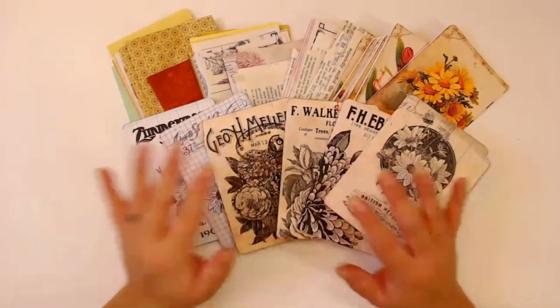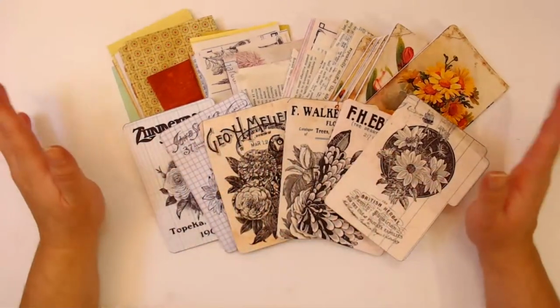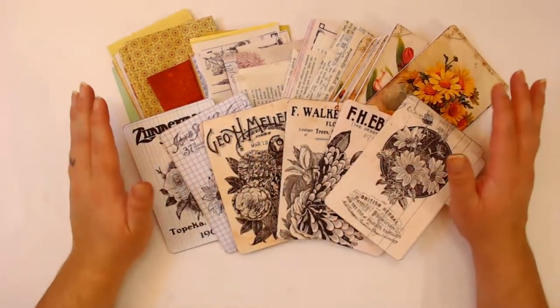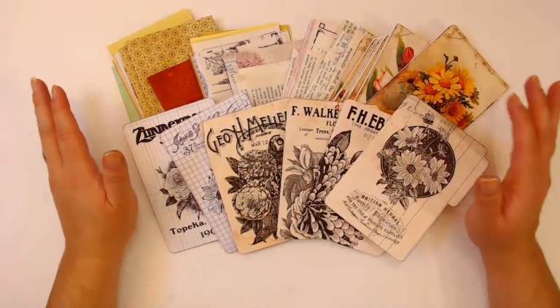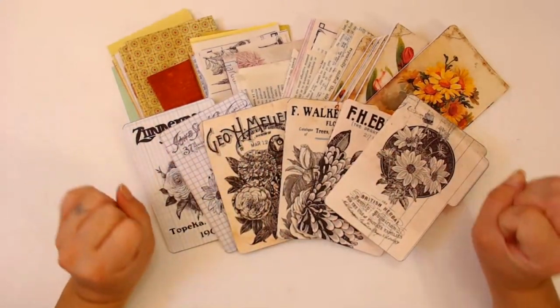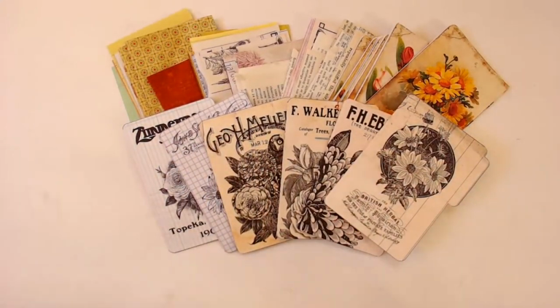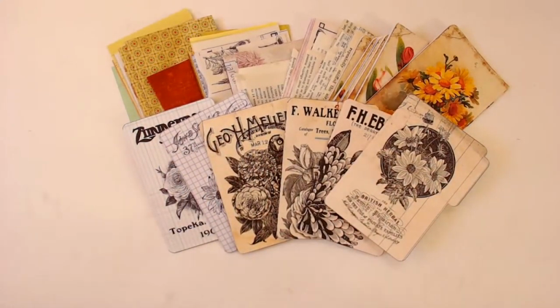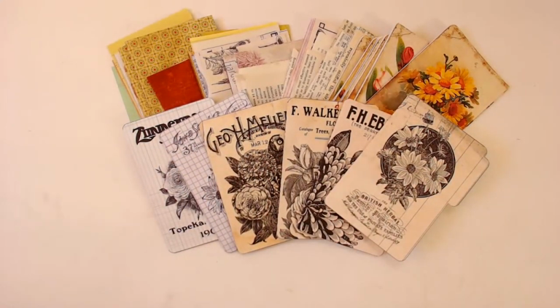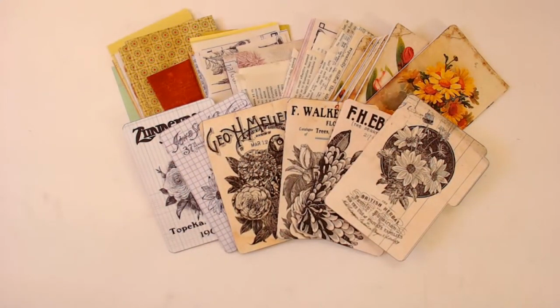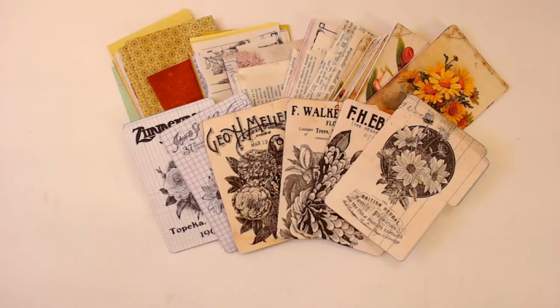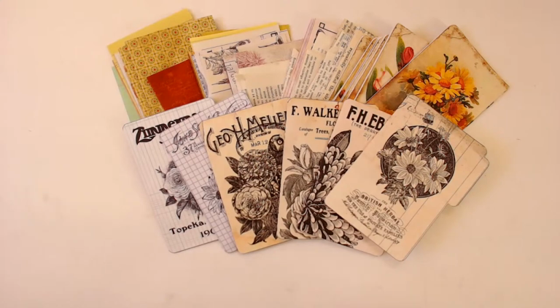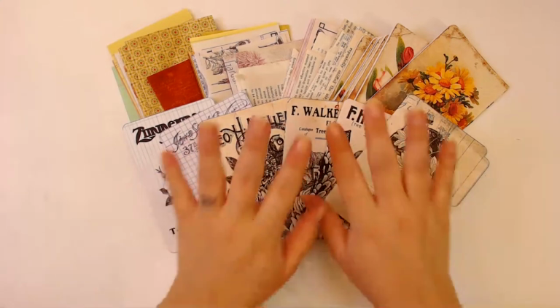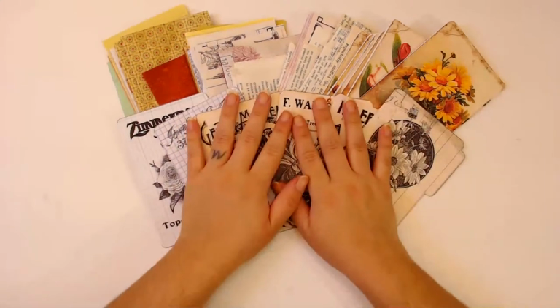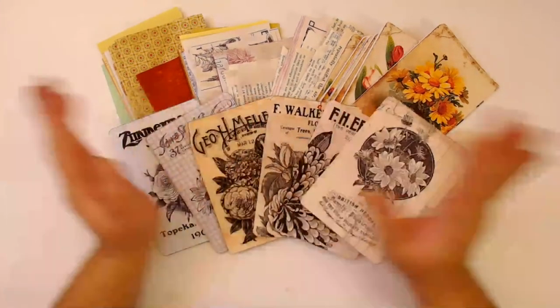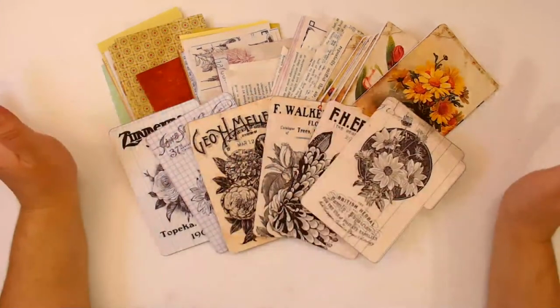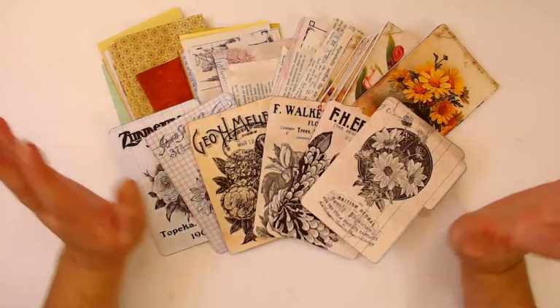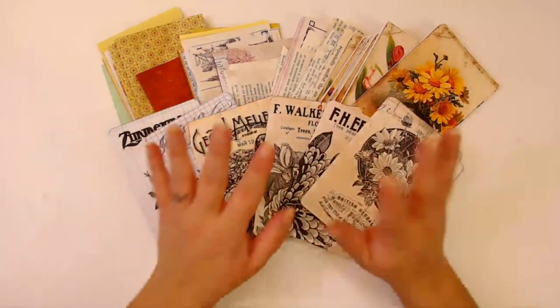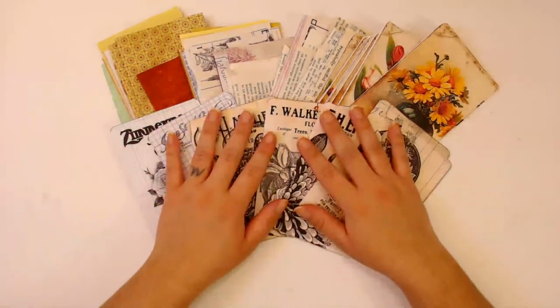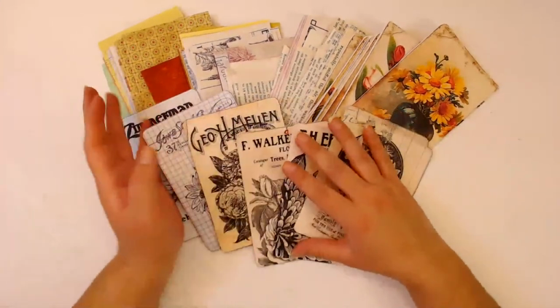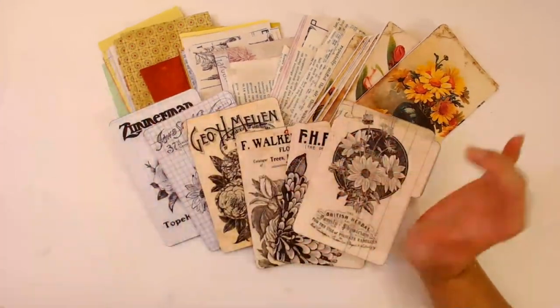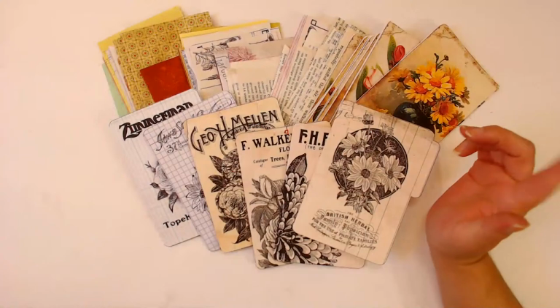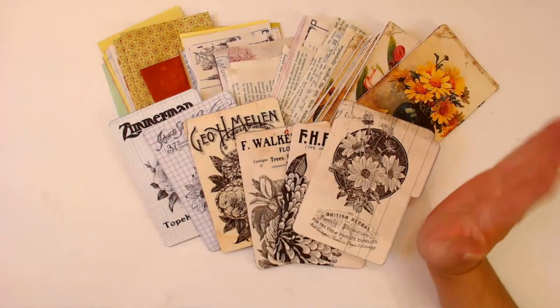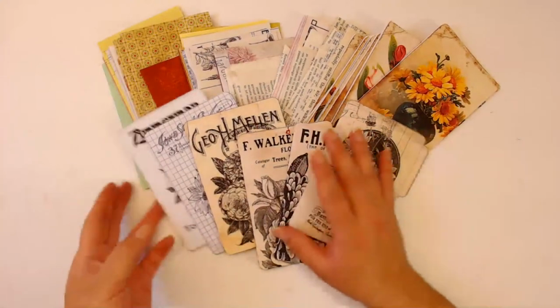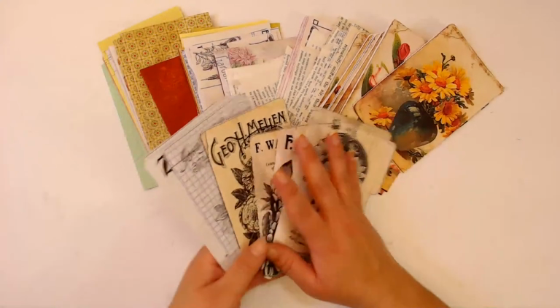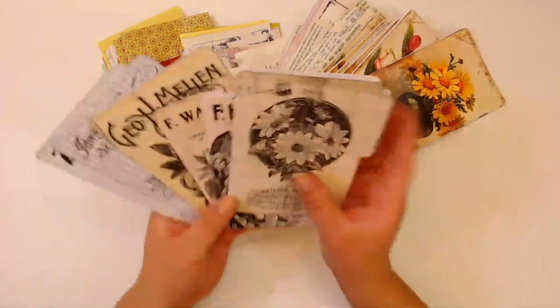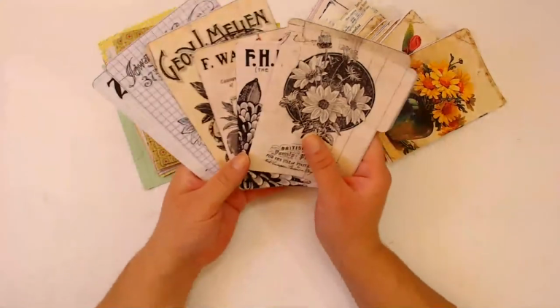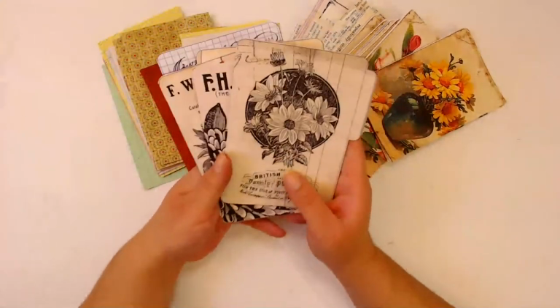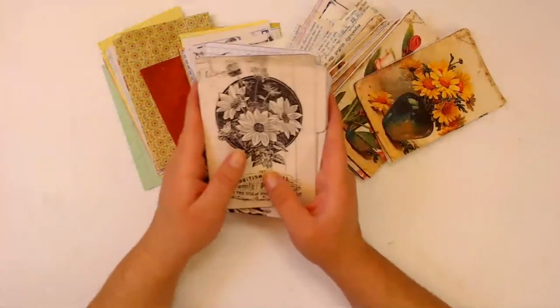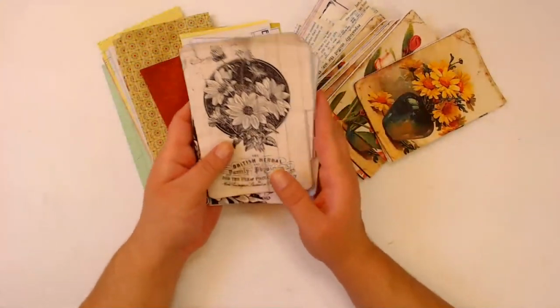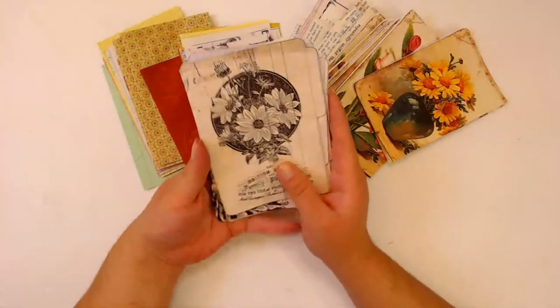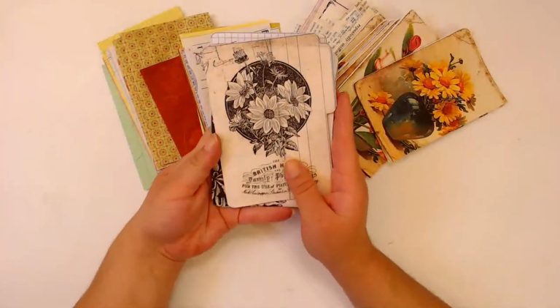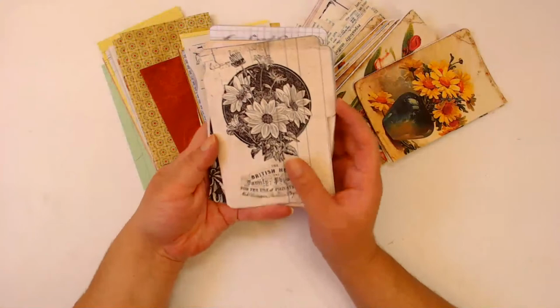Hello everybody and welcome back to my channel, welcome back to all the cool kids. I am Daisy Collins of tsunamirose.net and today, just like the title says, I'm going to be making mini file junk journal booklets.